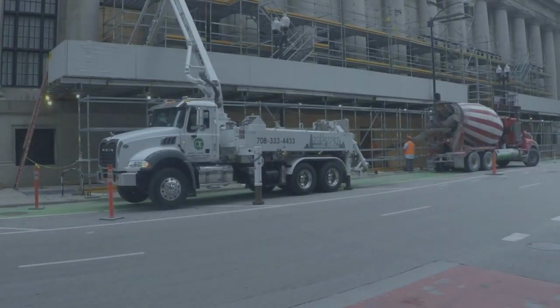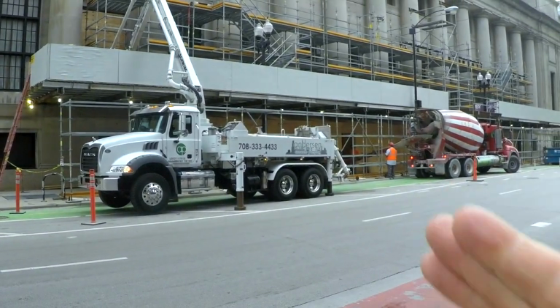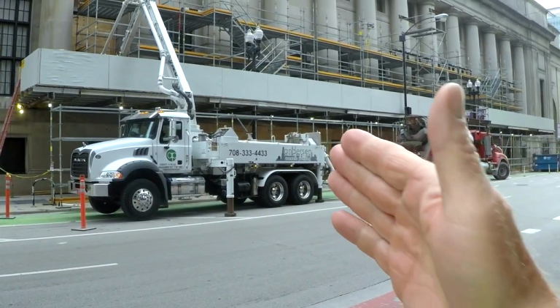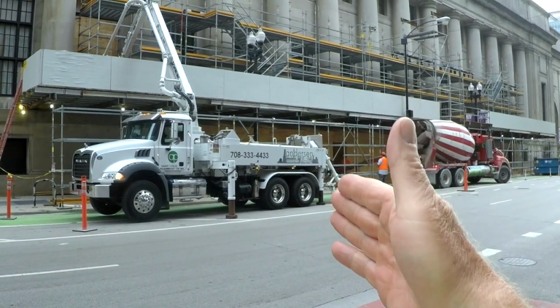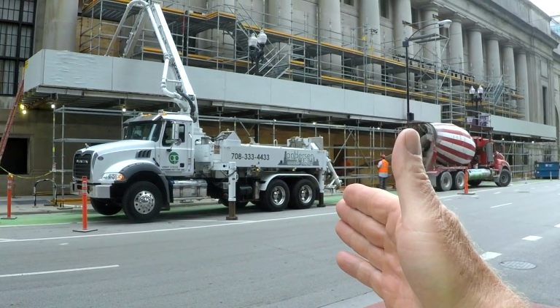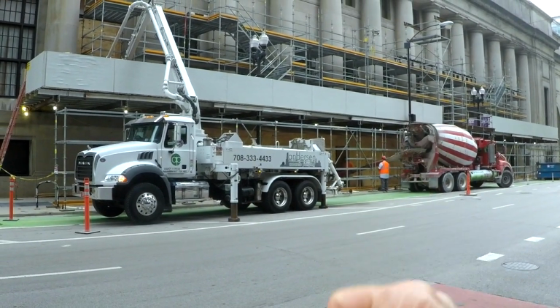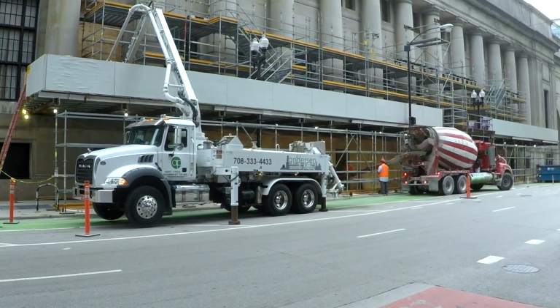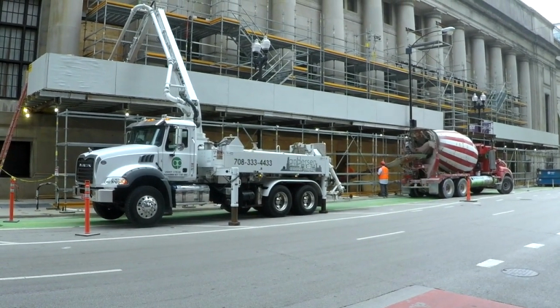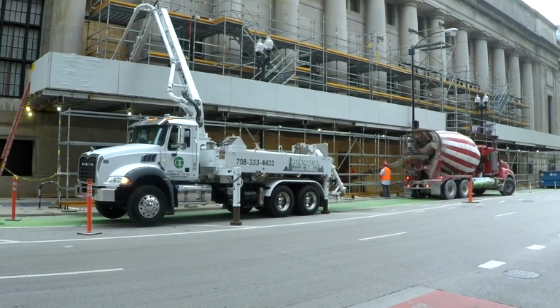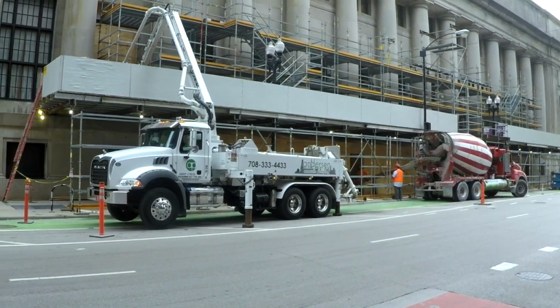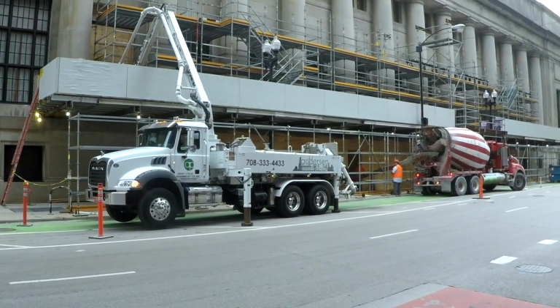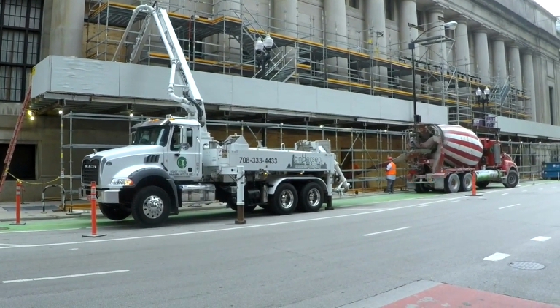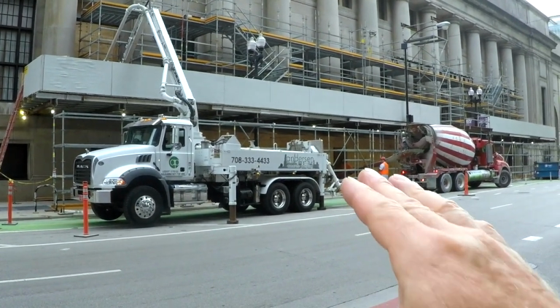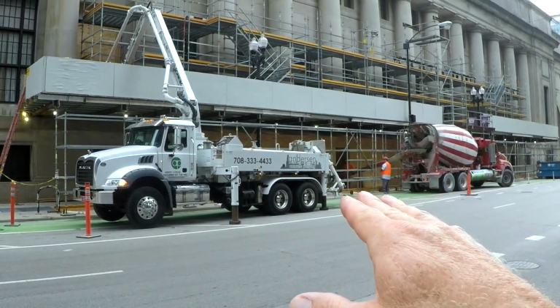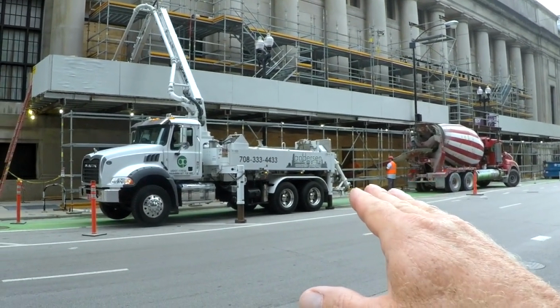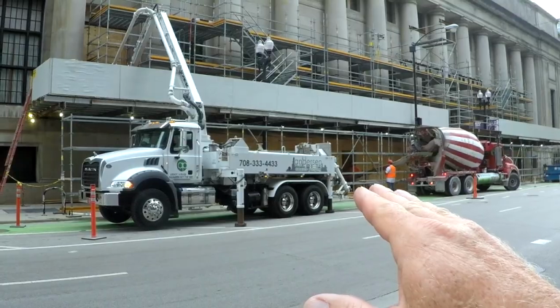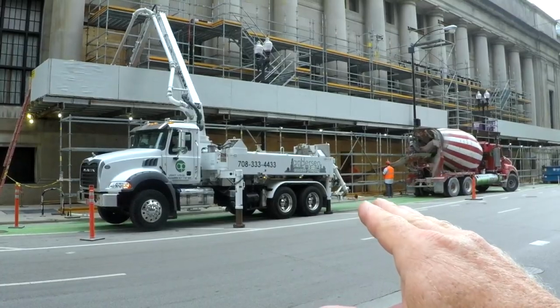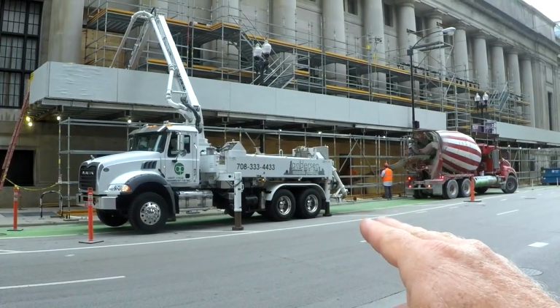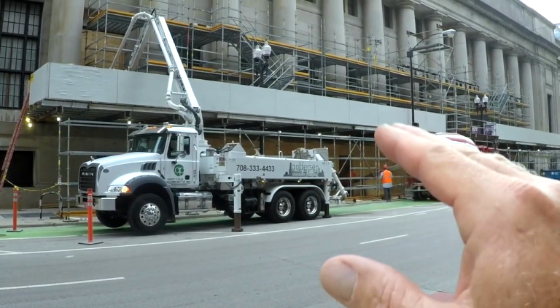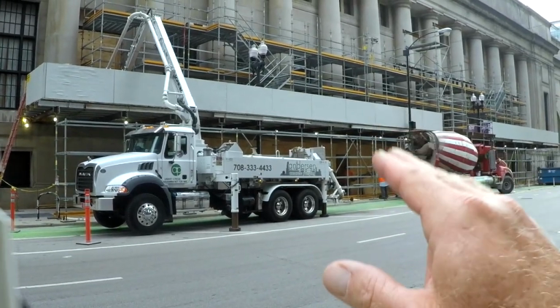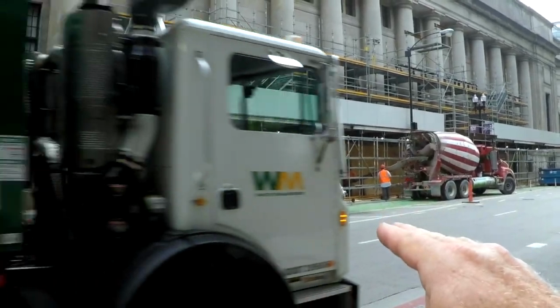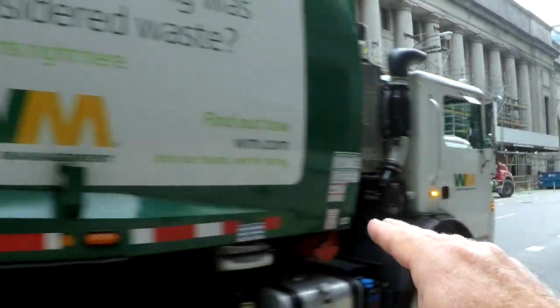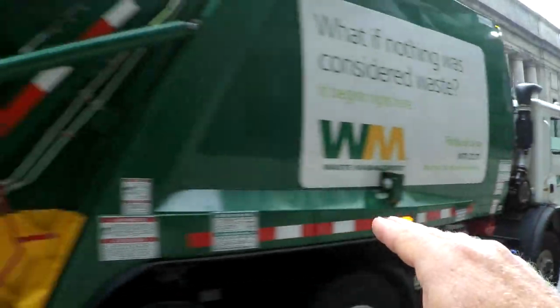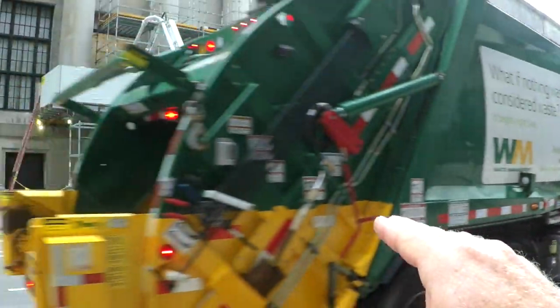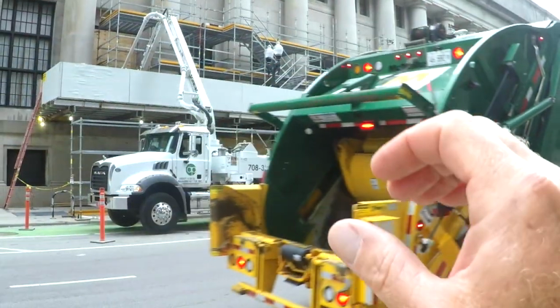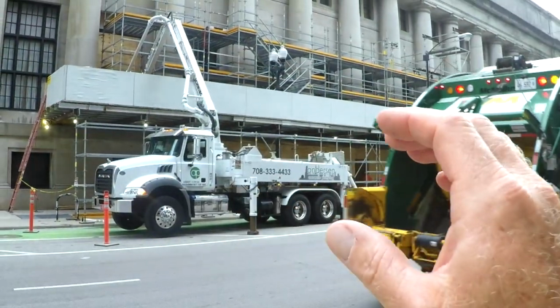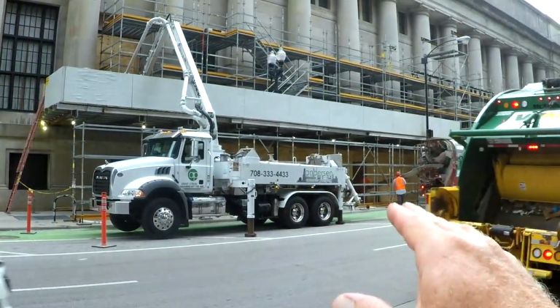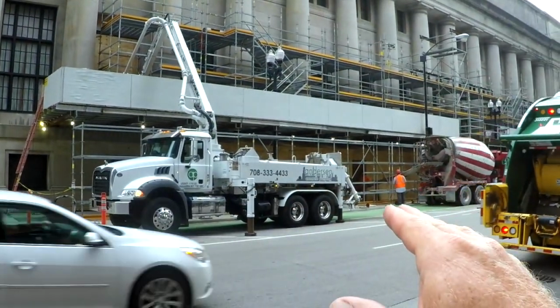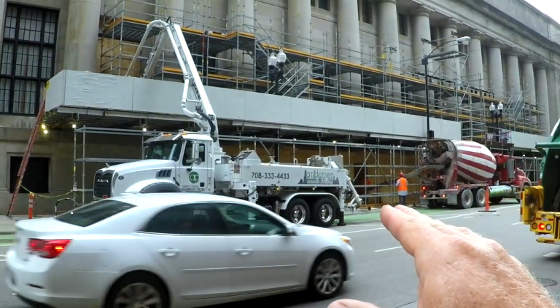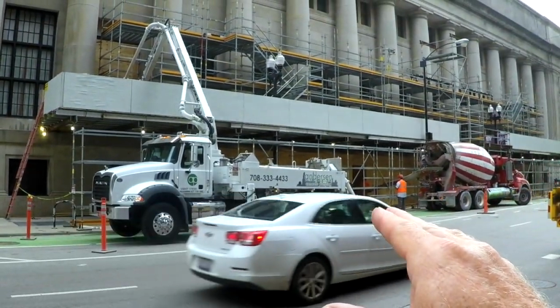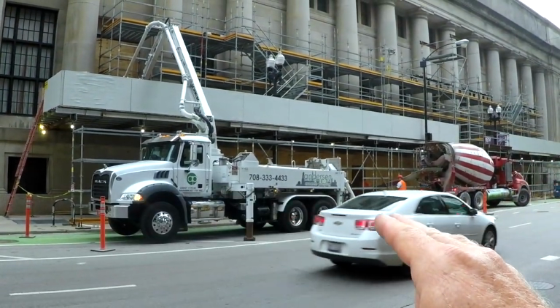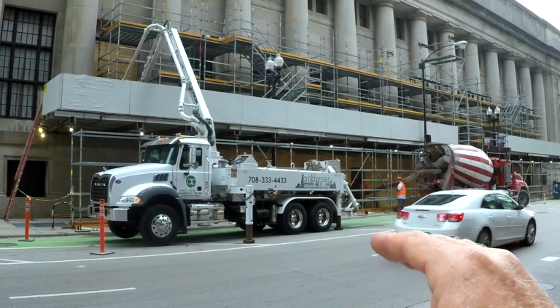This week's Safety Toolbox Talk is on concrete placement and material handling on one of our projects here in Chicago.